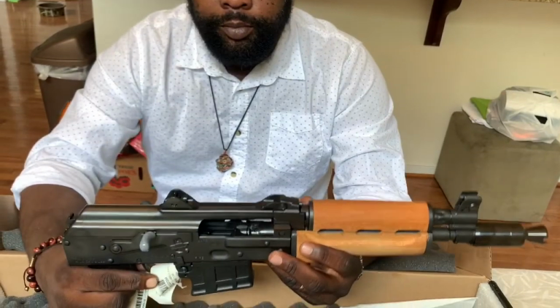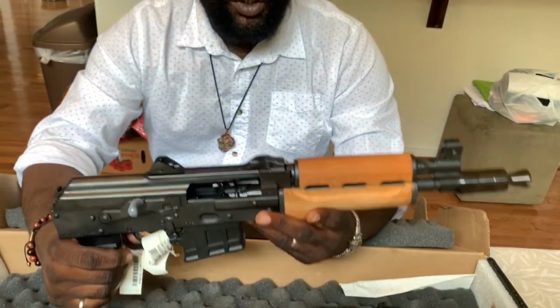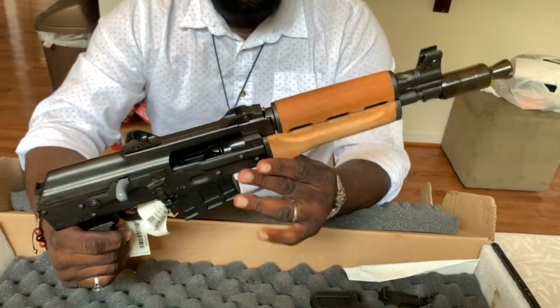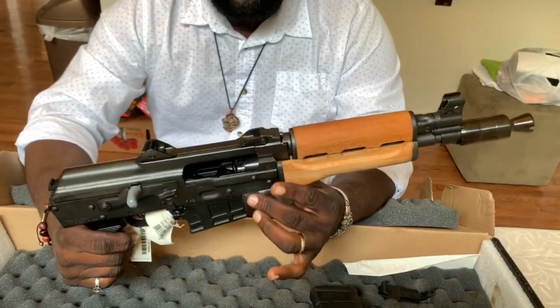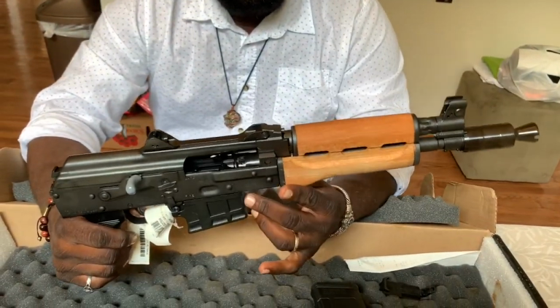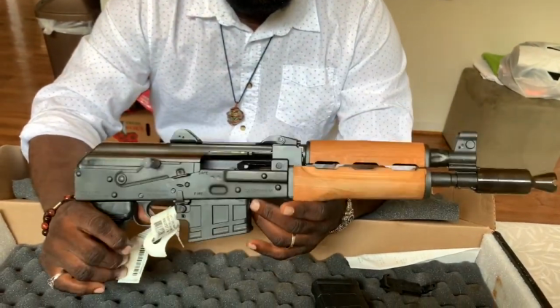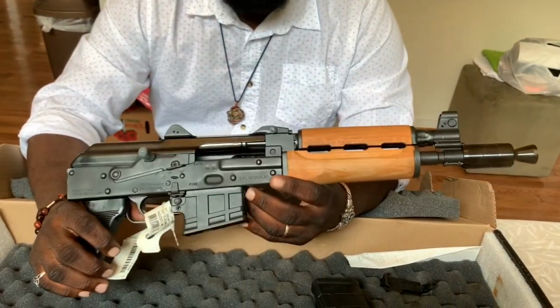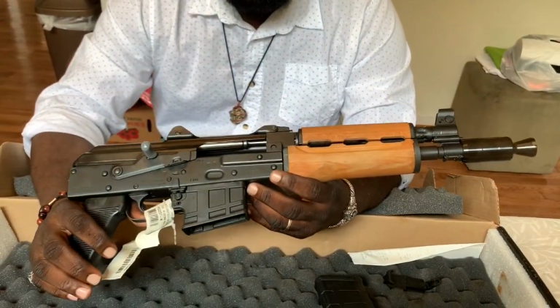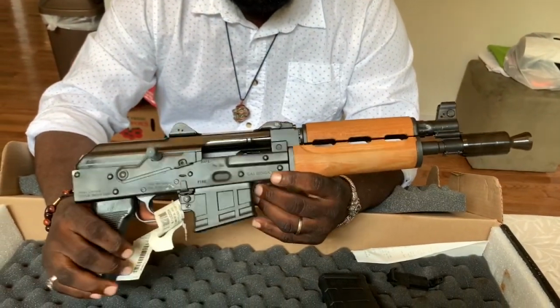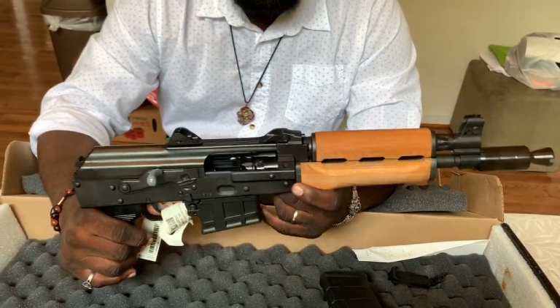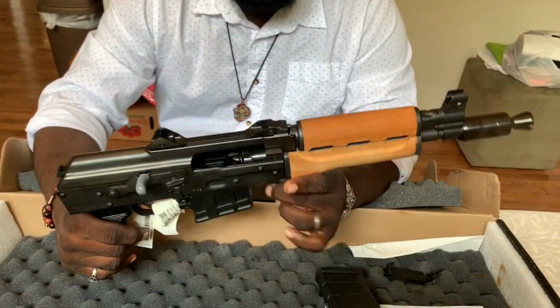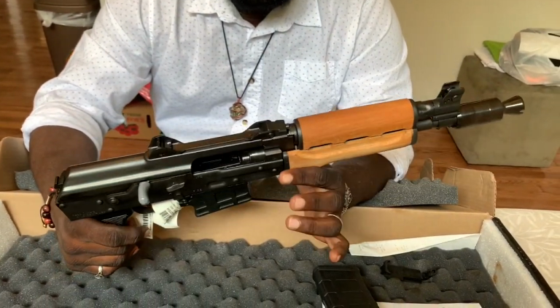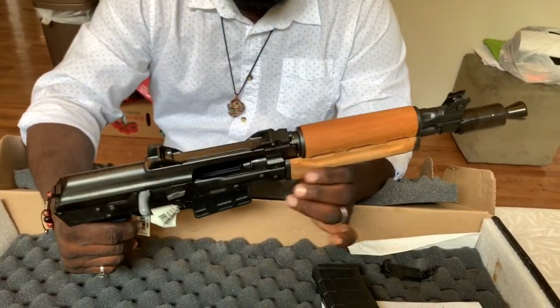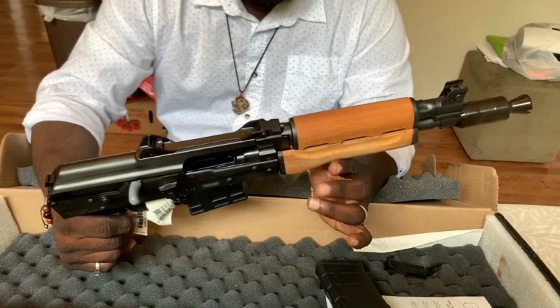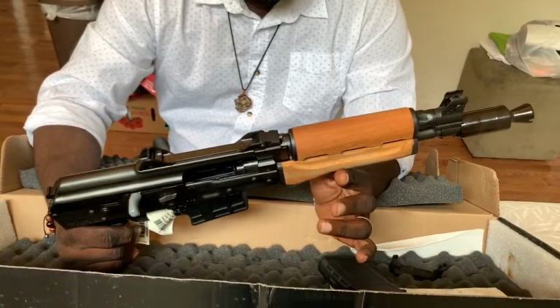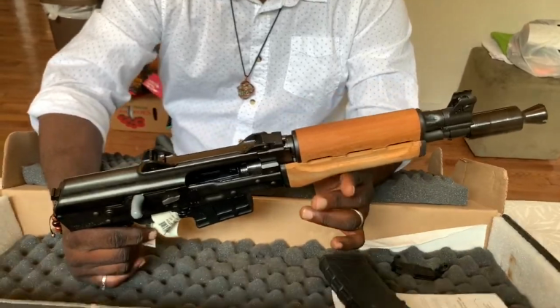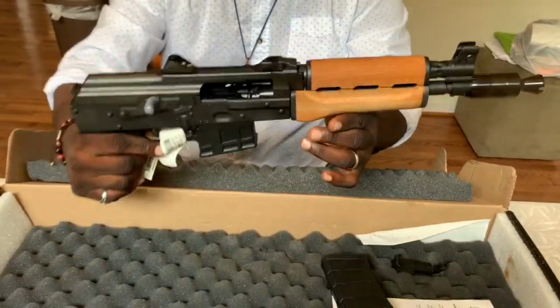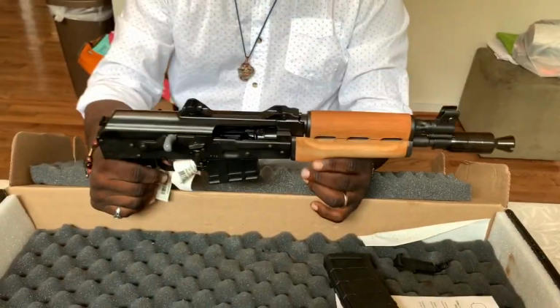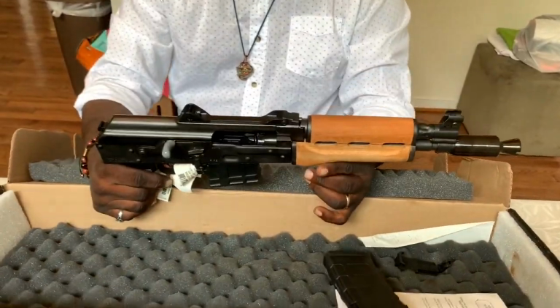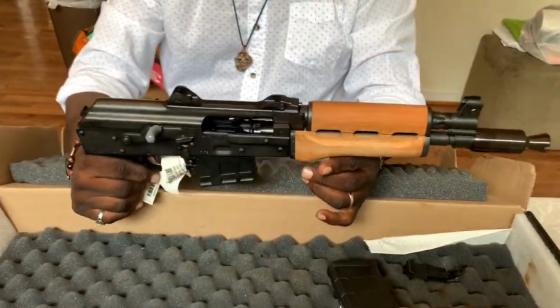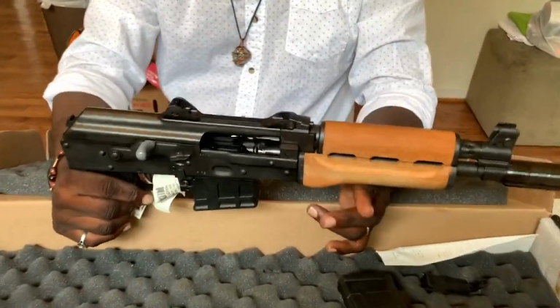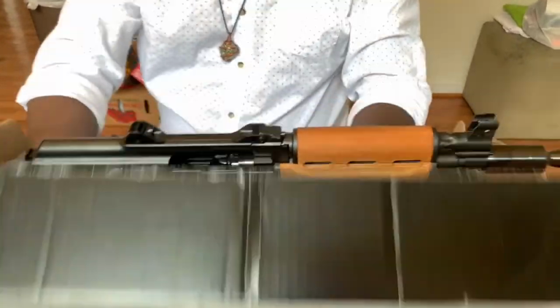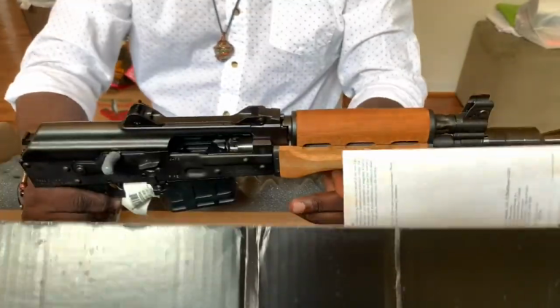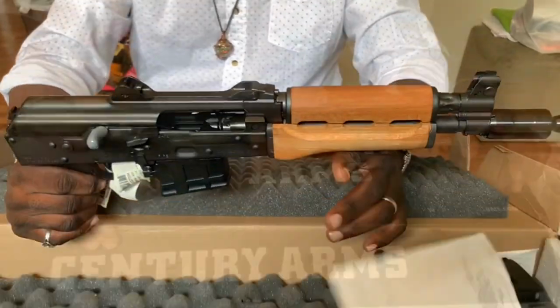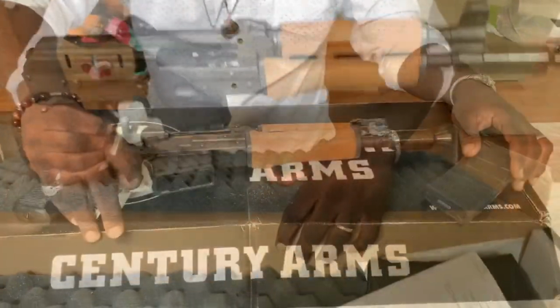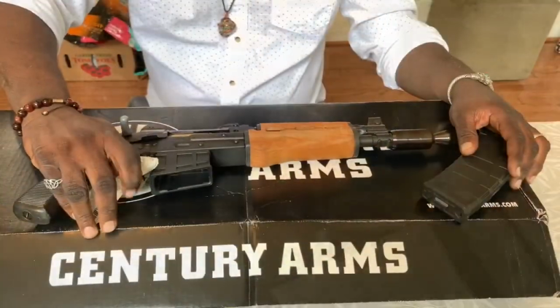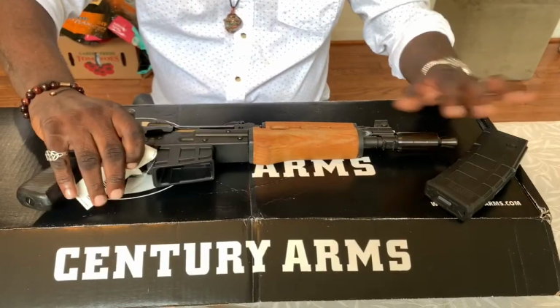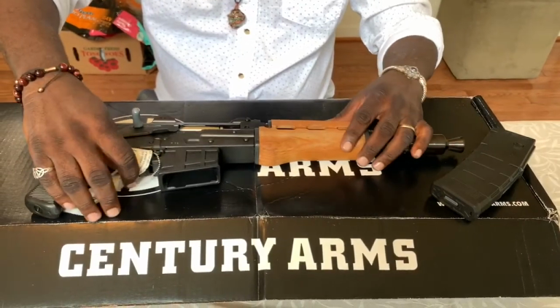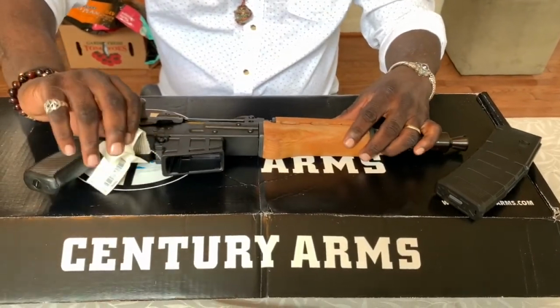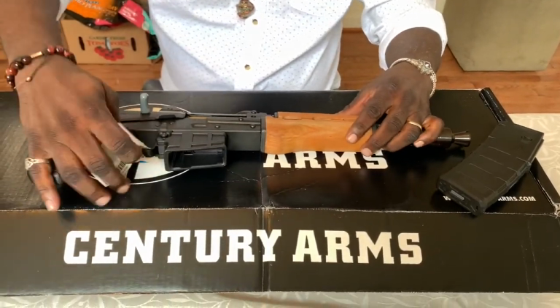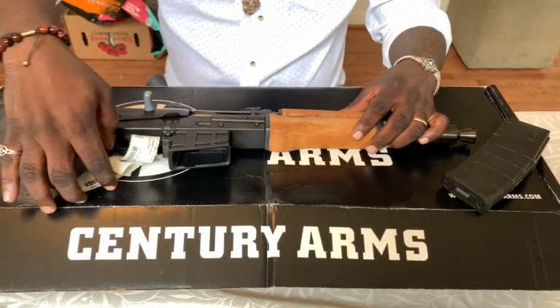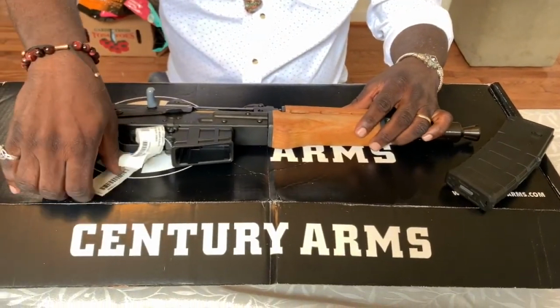I always wanted one of these because of the movies, the 80s, the look, and what it can do. So here it is — the Draco.